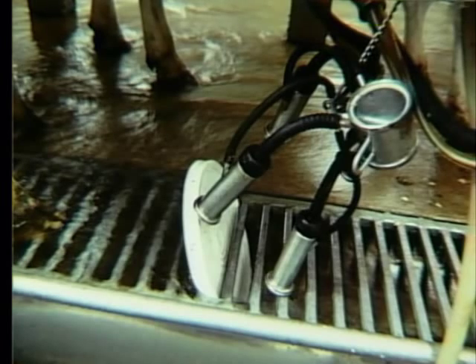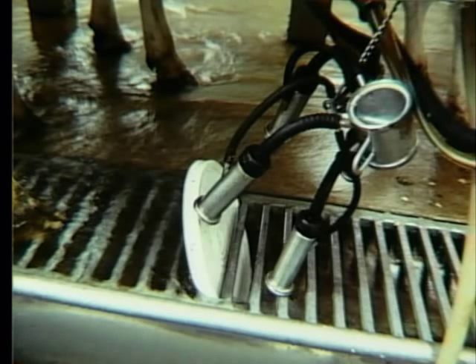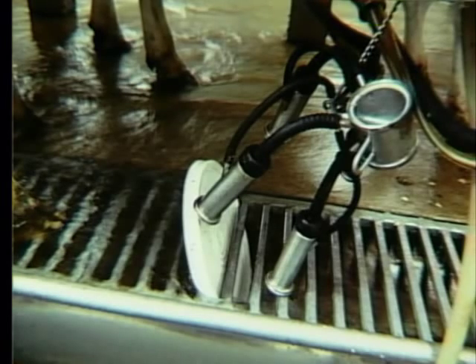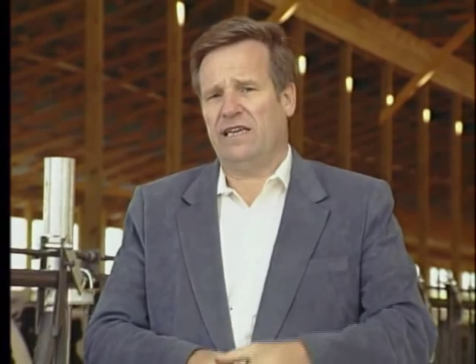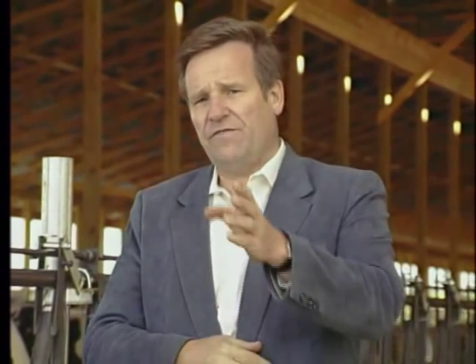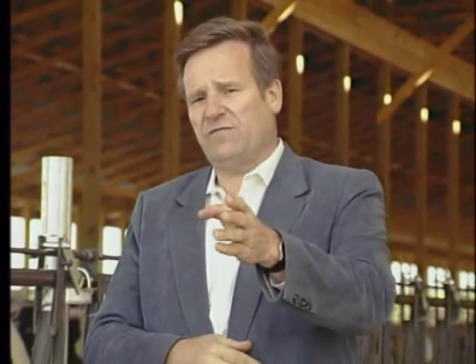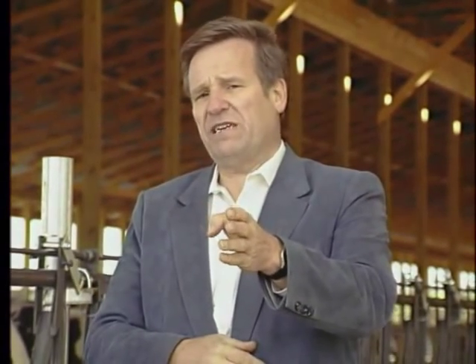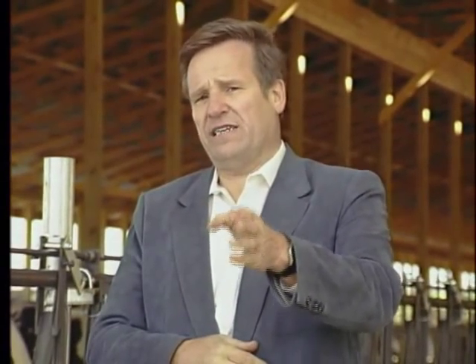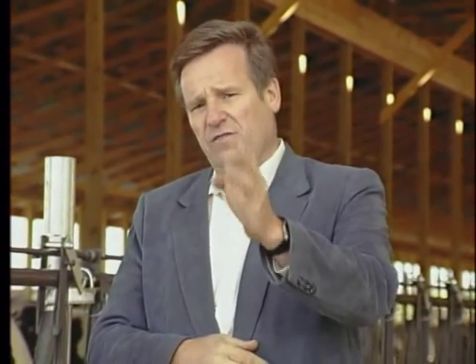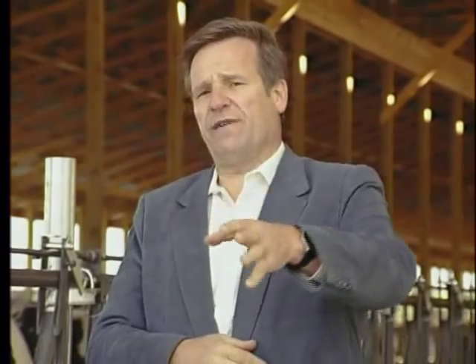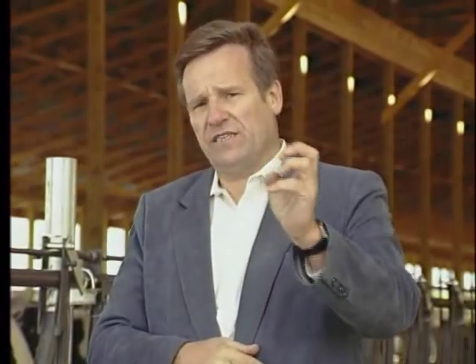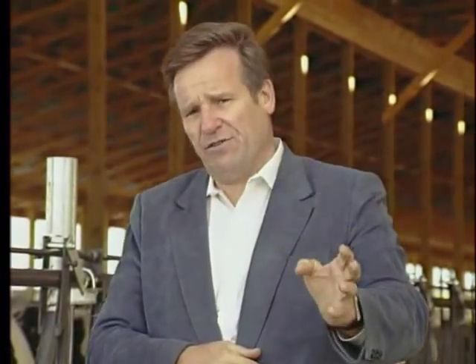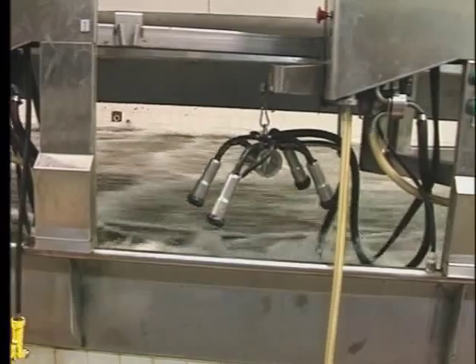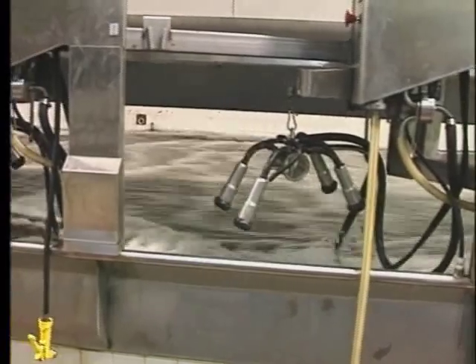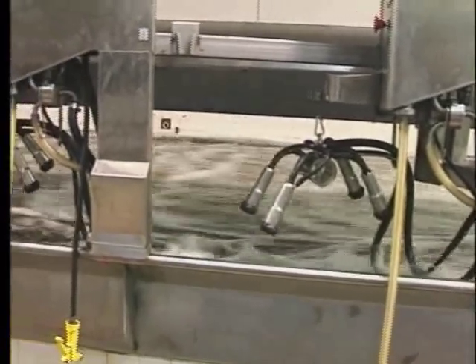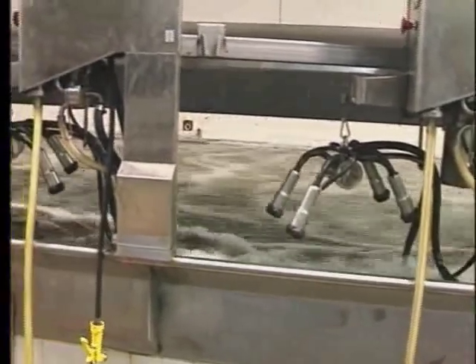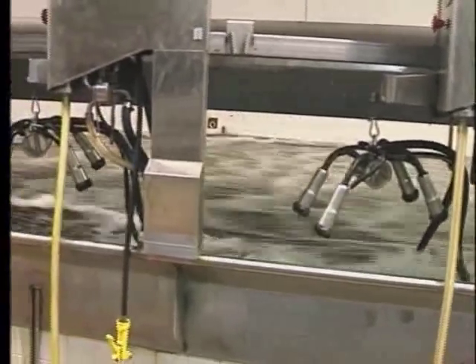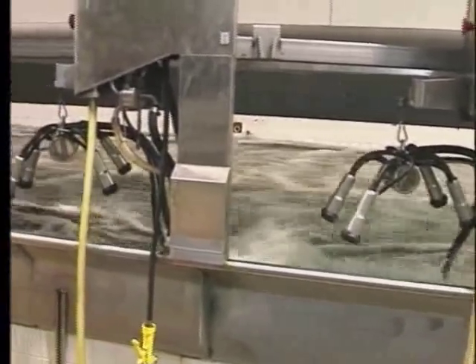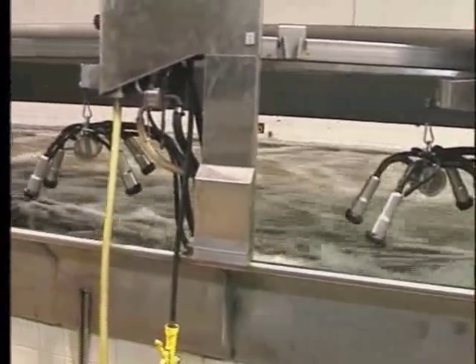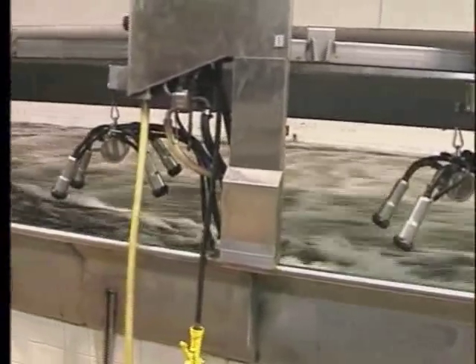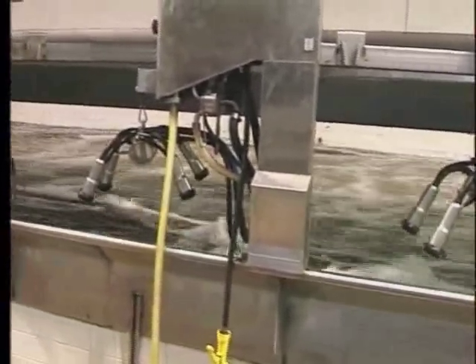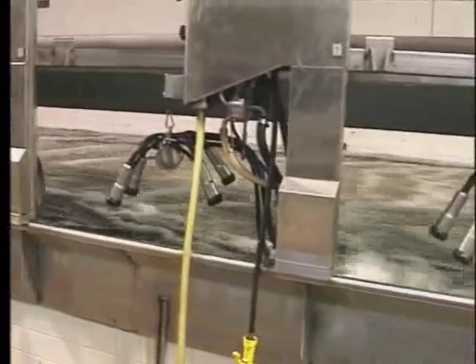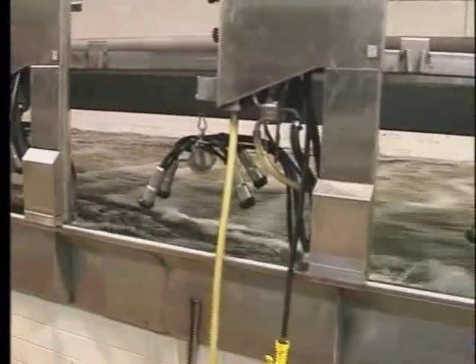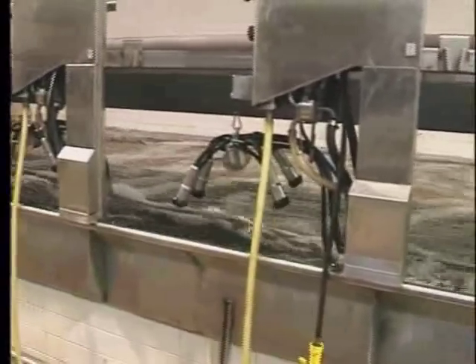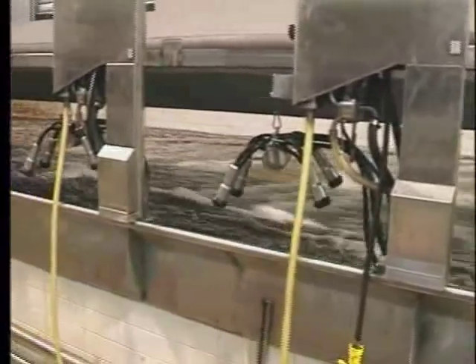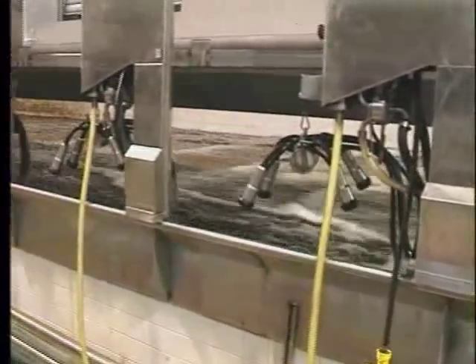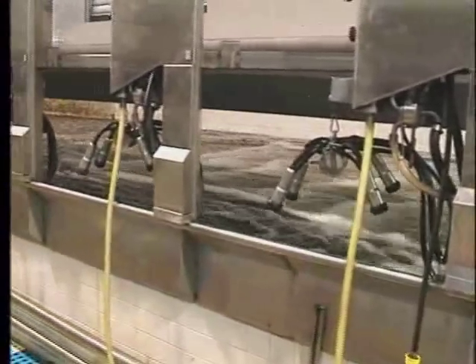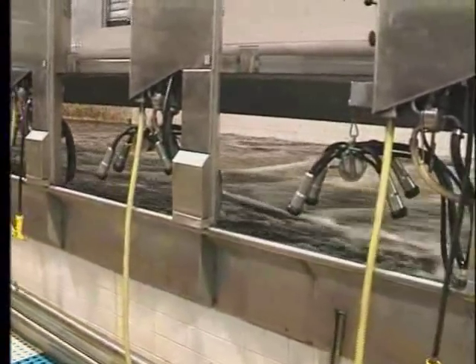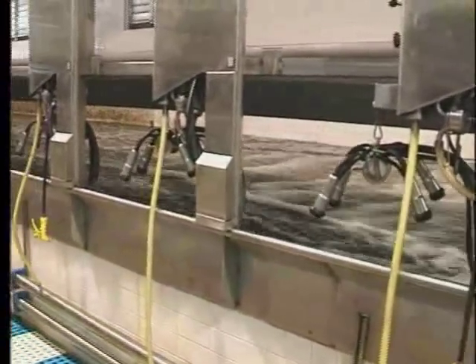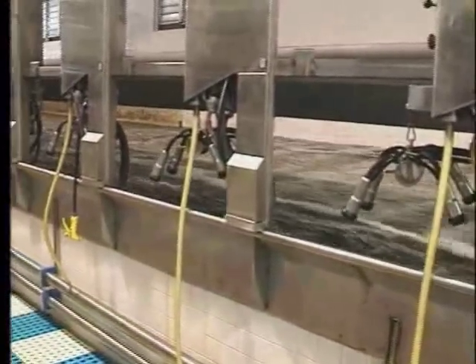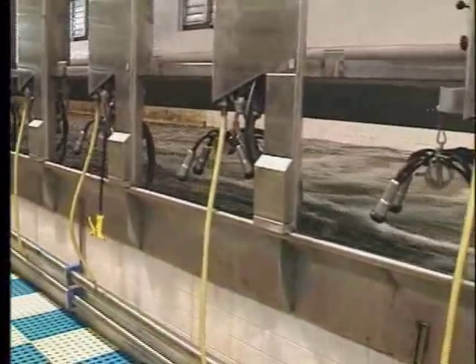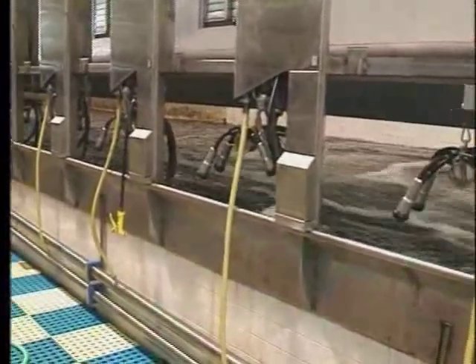But if this were a barn with arm units, those teat cups would hang where they belong — namely off the floor and out of the flush water to begin with.